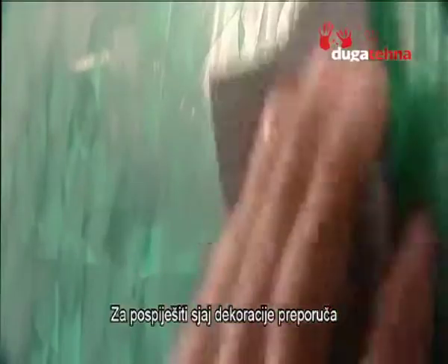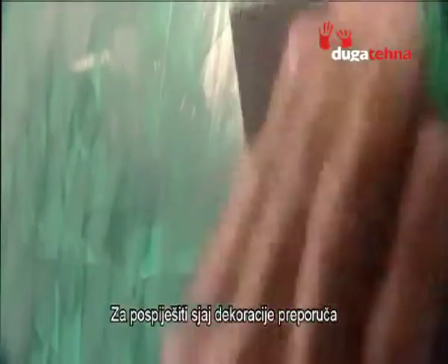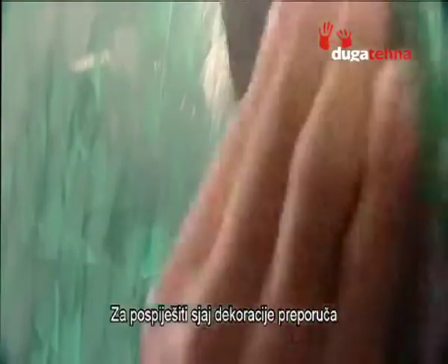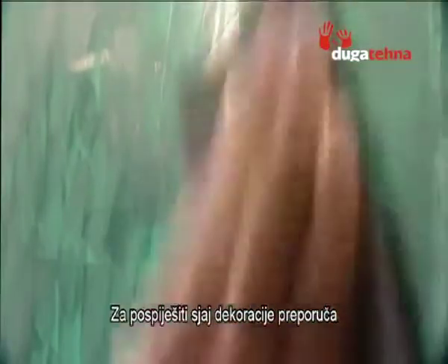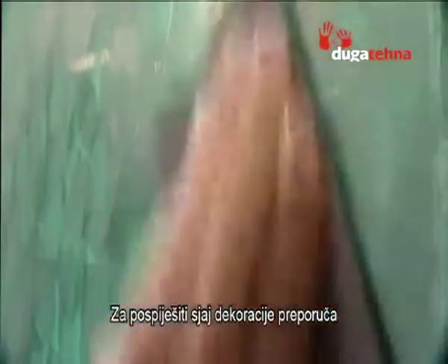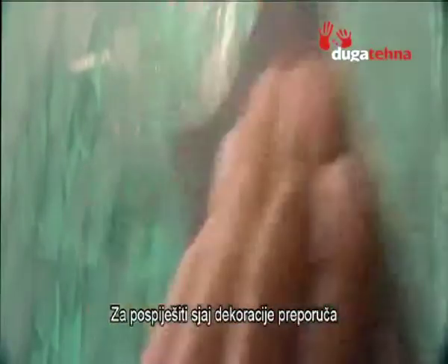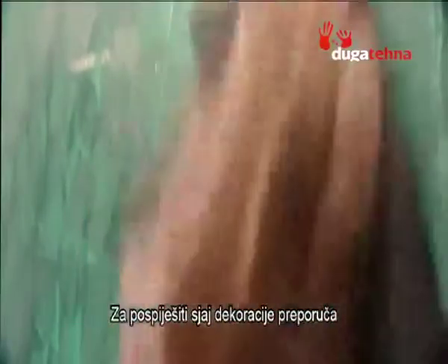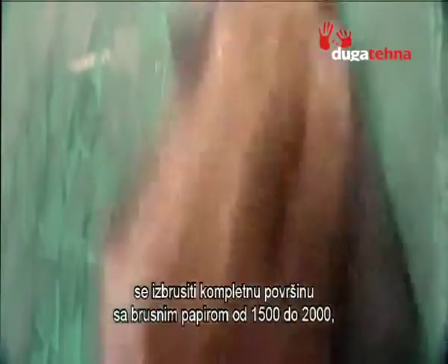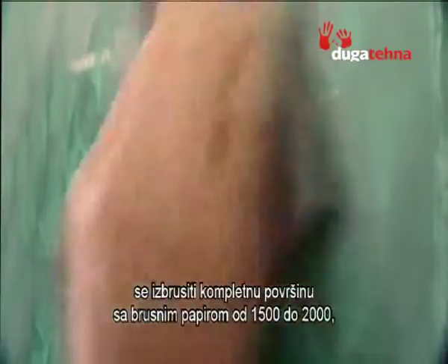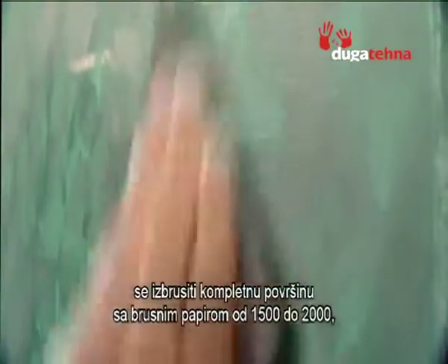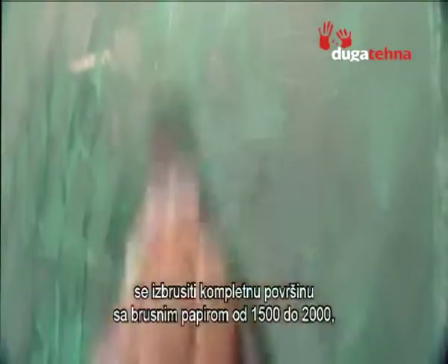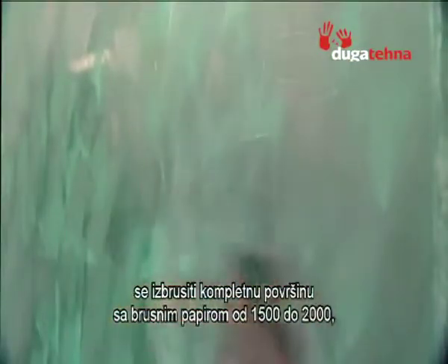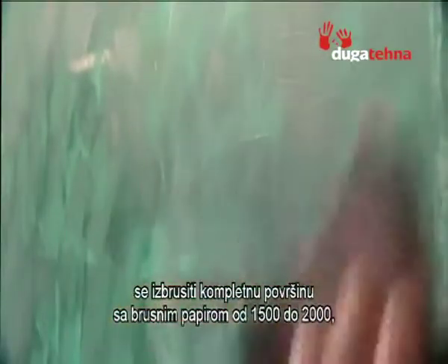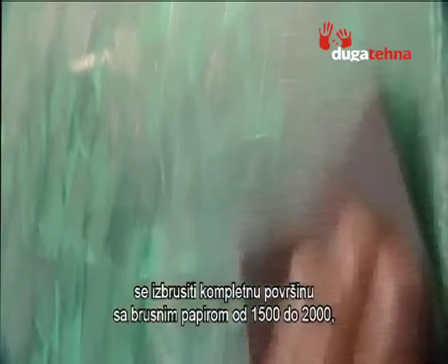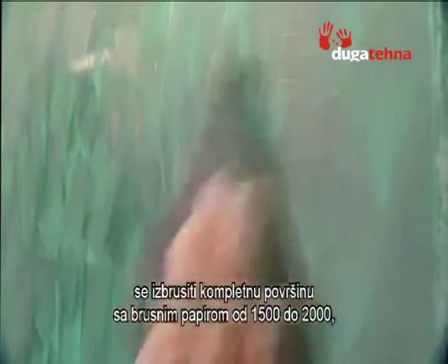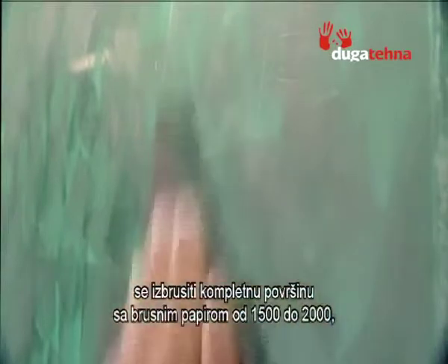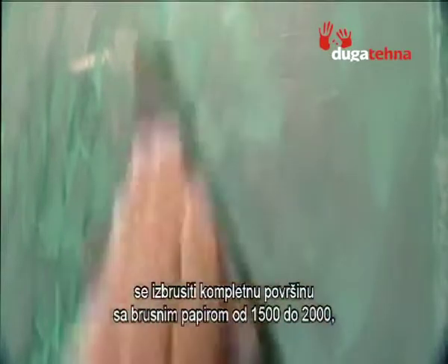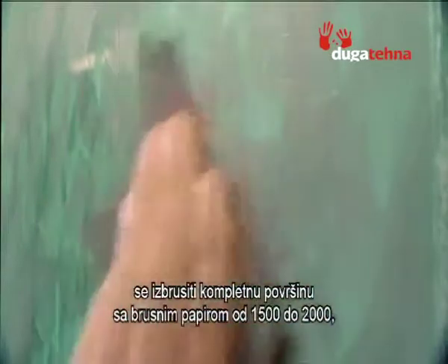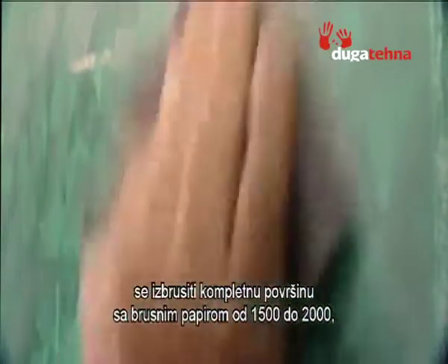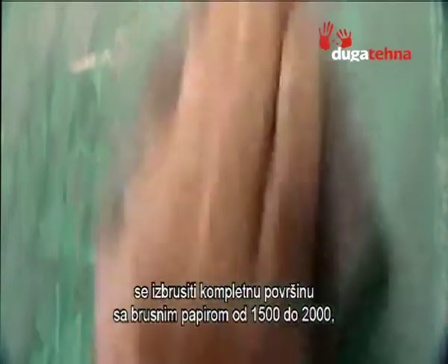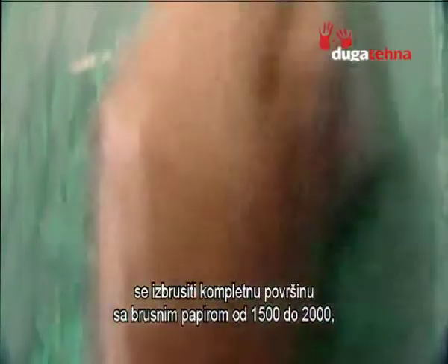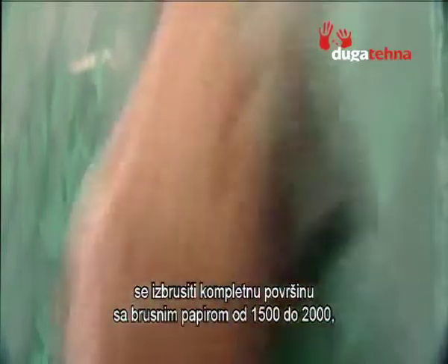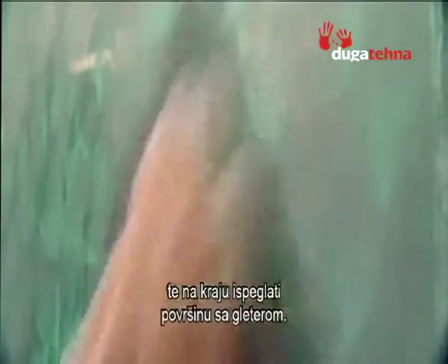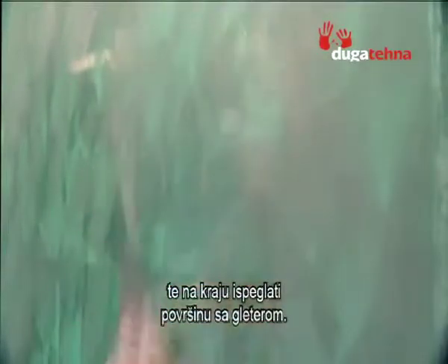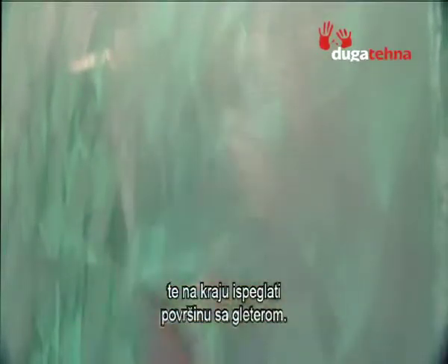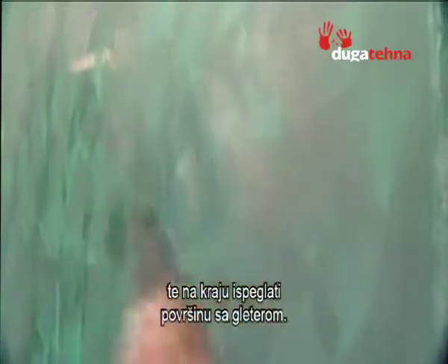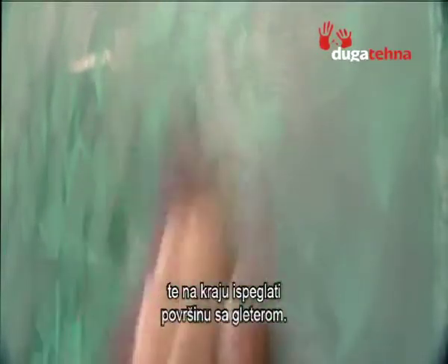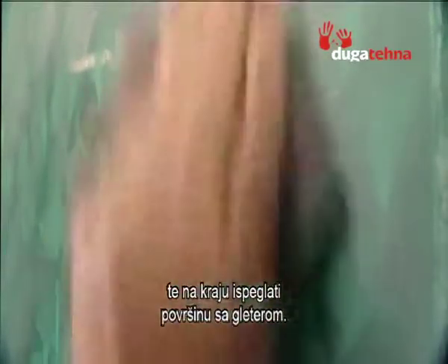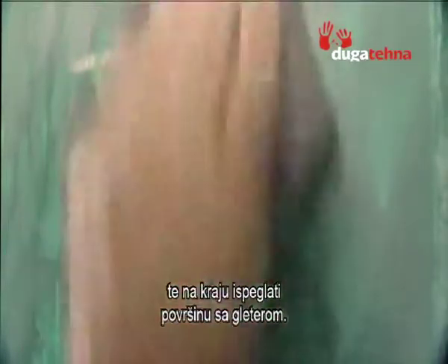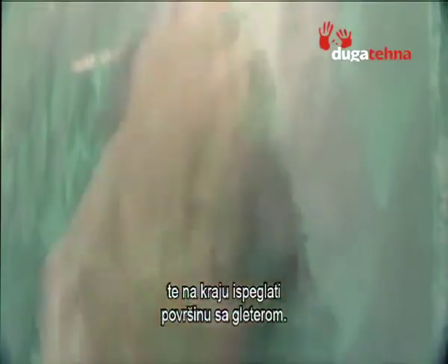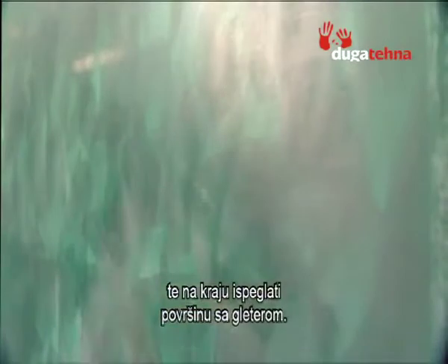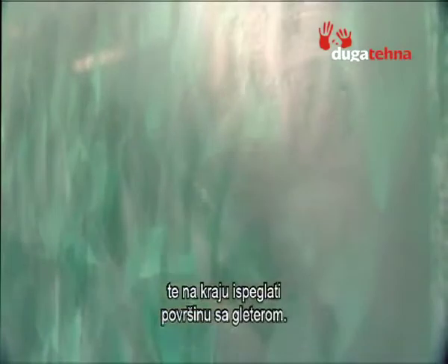To heighten the brilliancy of the finish, sanding with fine 1500 grit grade sandpaper and then repeating the gloss finish operation with the steel trowel is recommended.